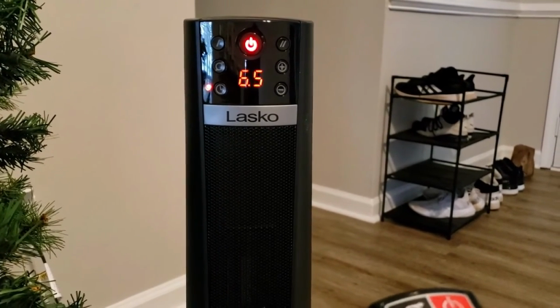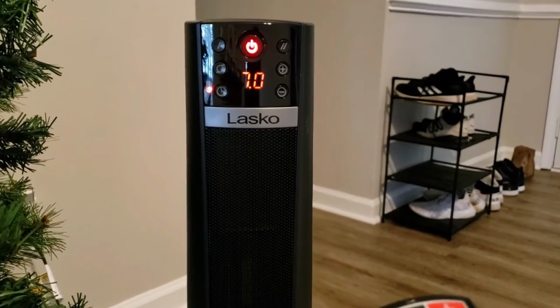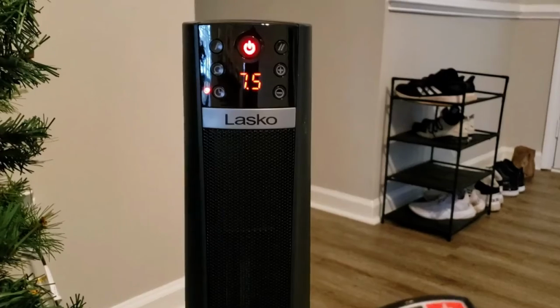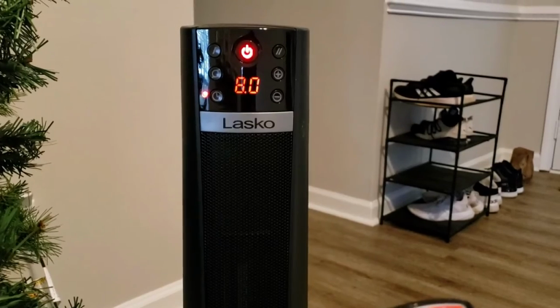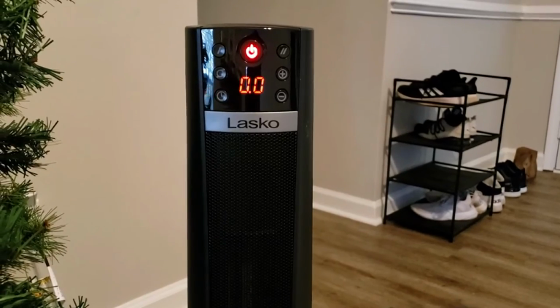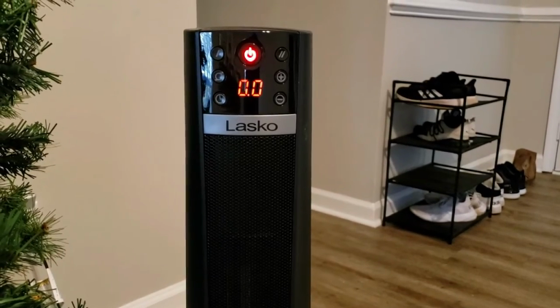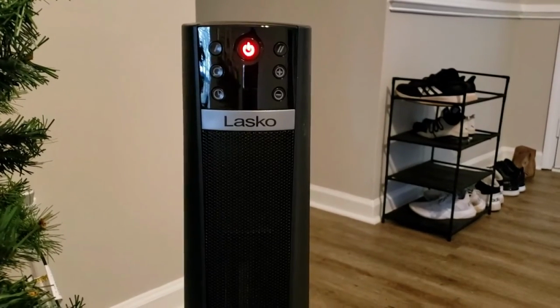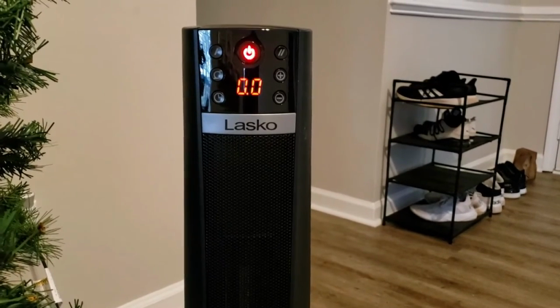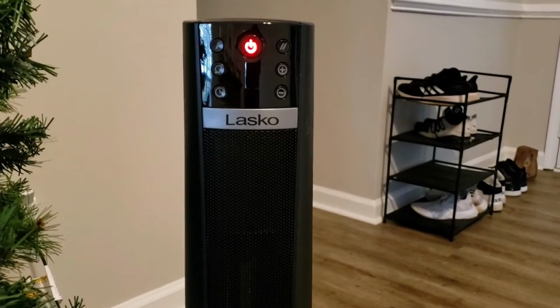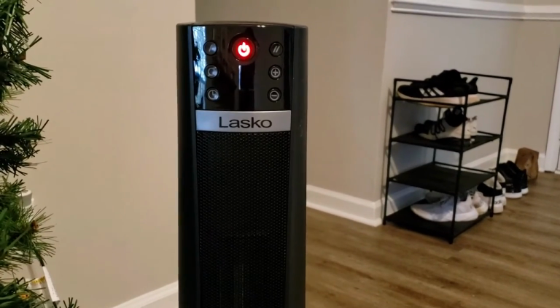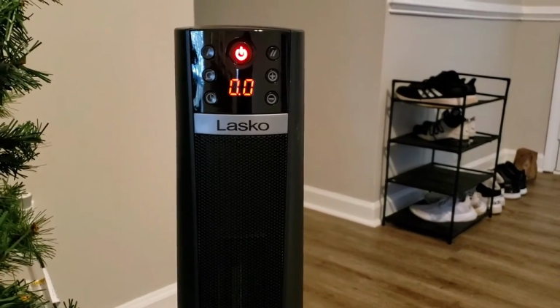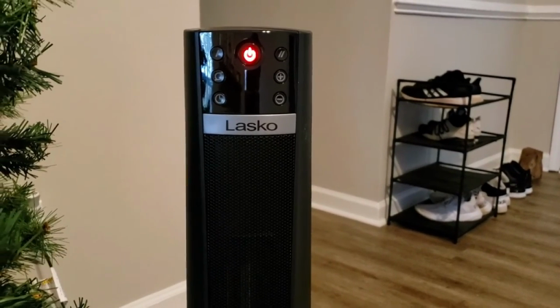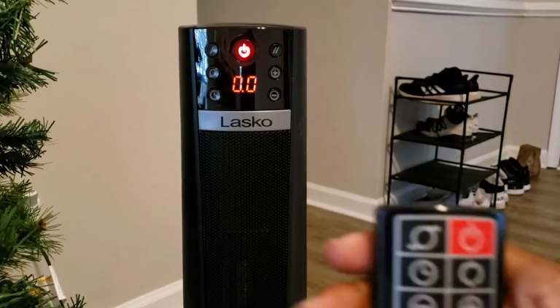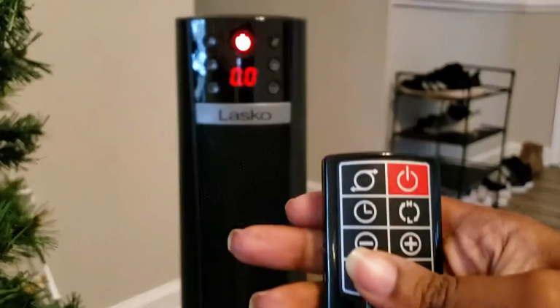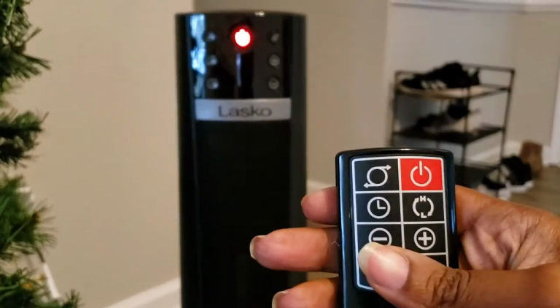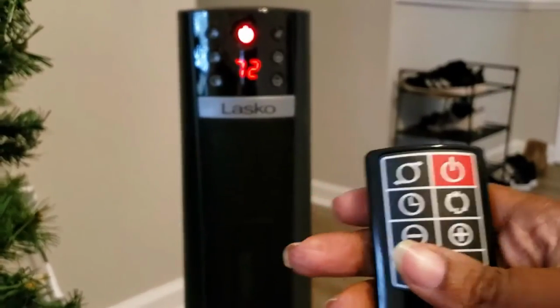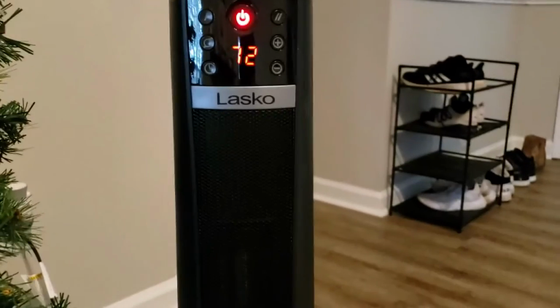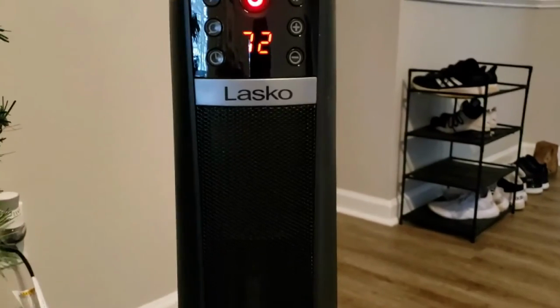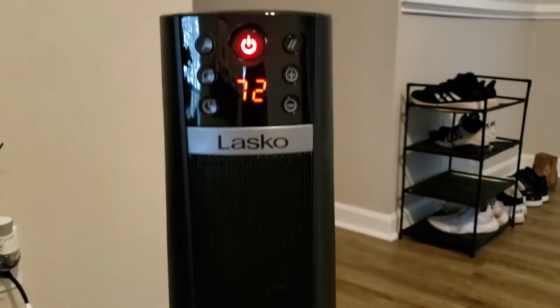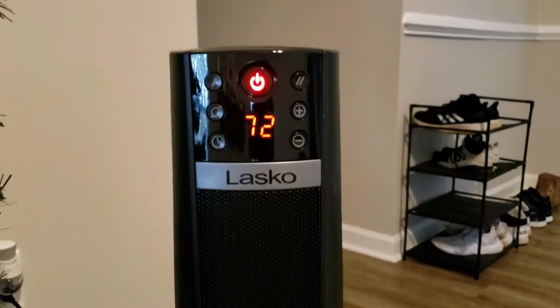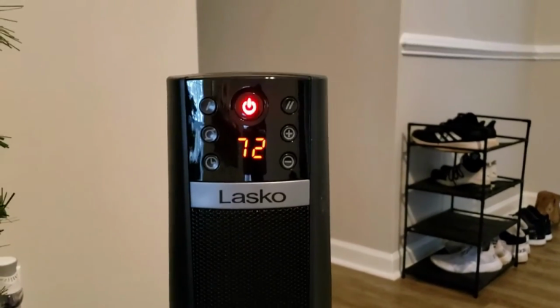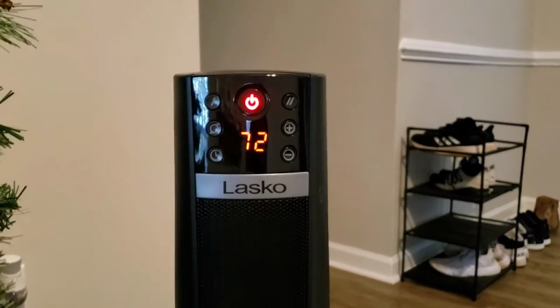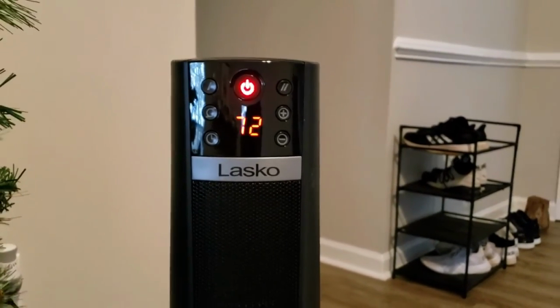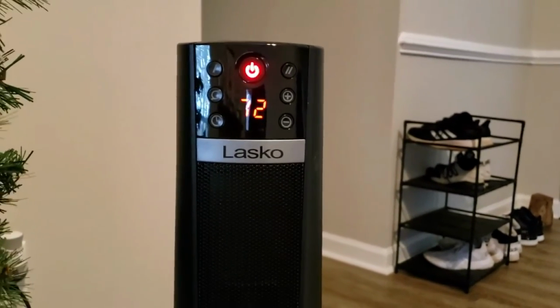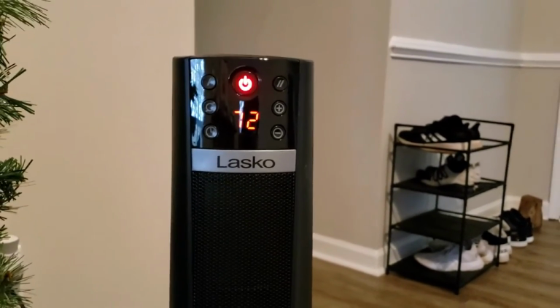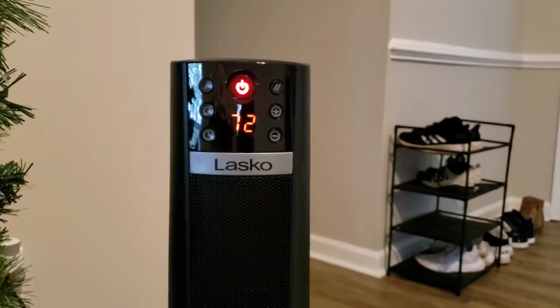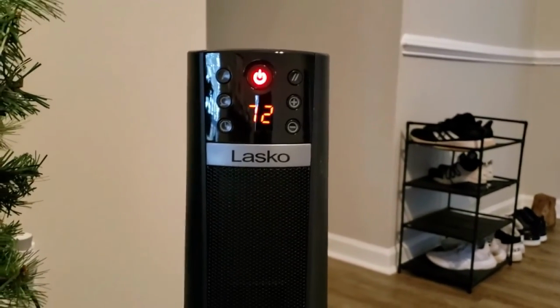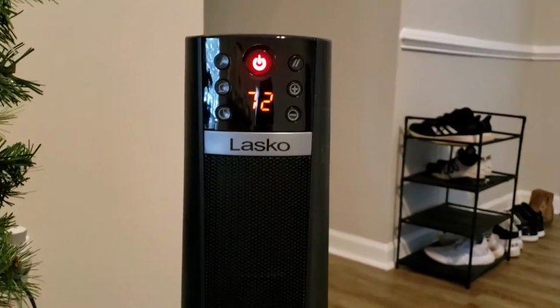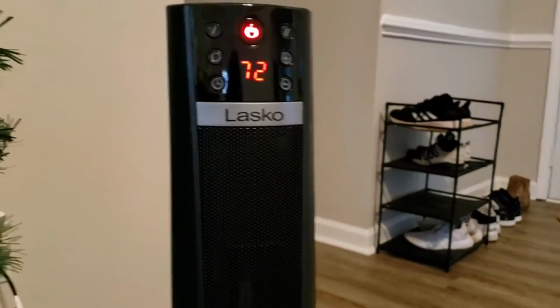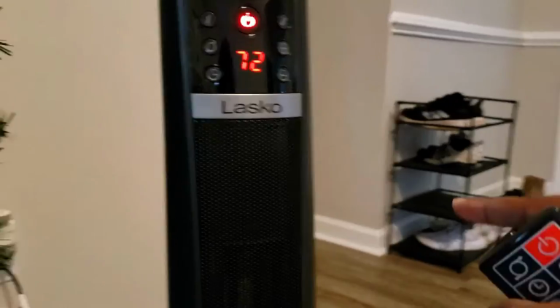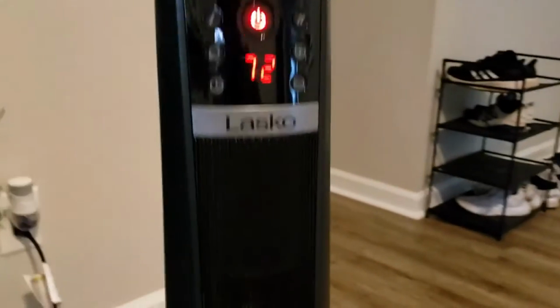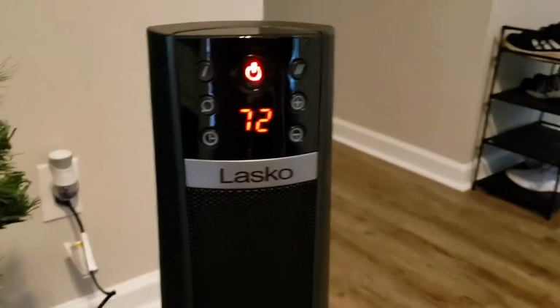Wow, that goes all the way up to eight hours! Okay, and yeah, so that's it — those are all the remote functions. We're gonna leave it right there on 72, and I'm gonna turn it back to oscillate.